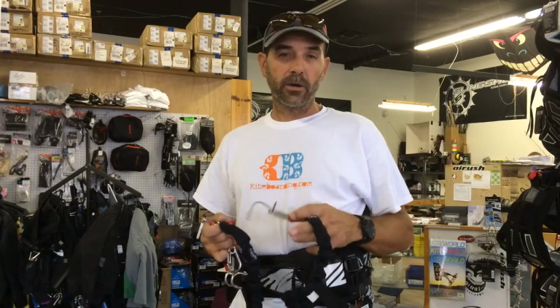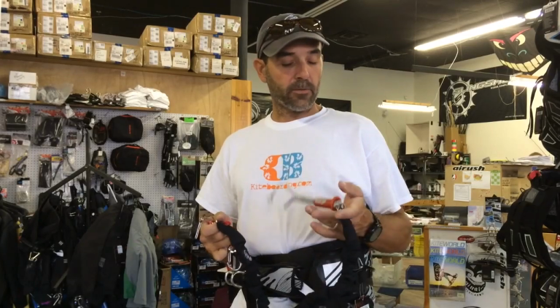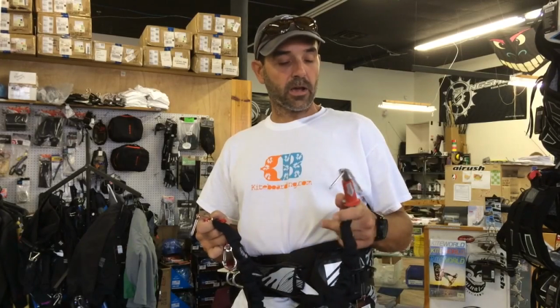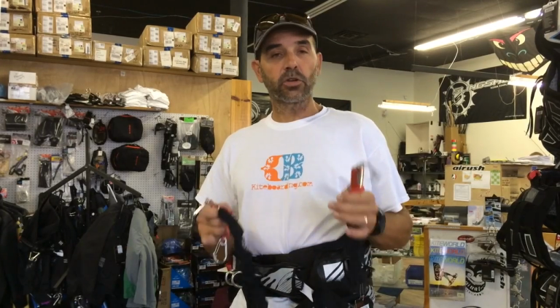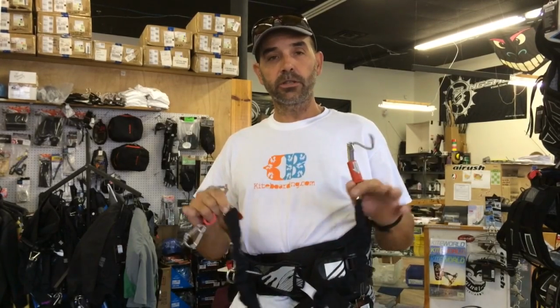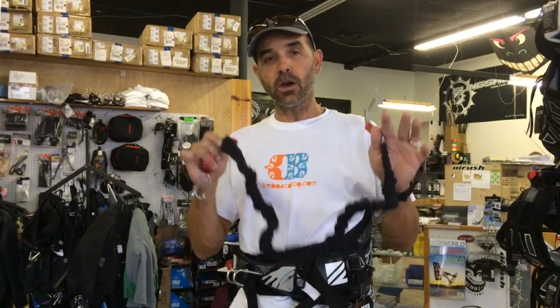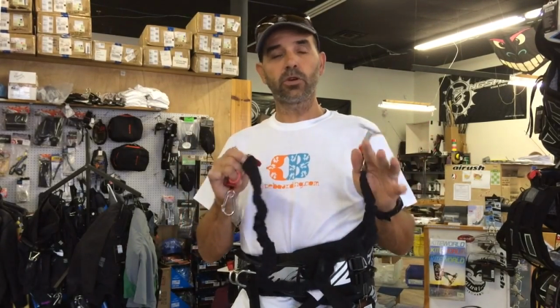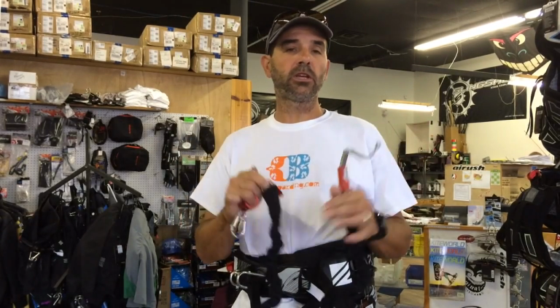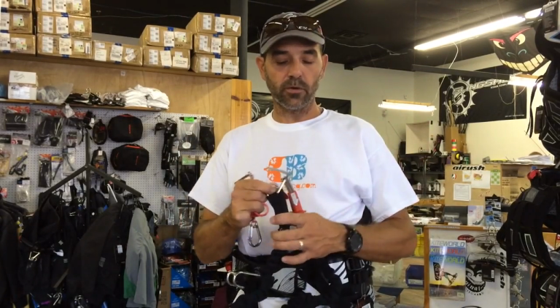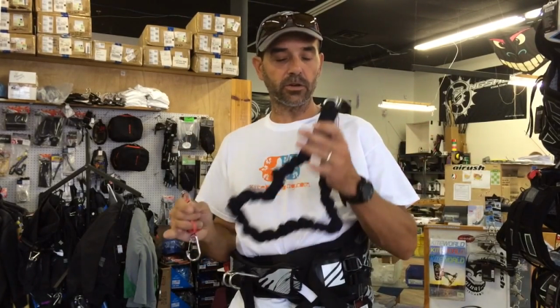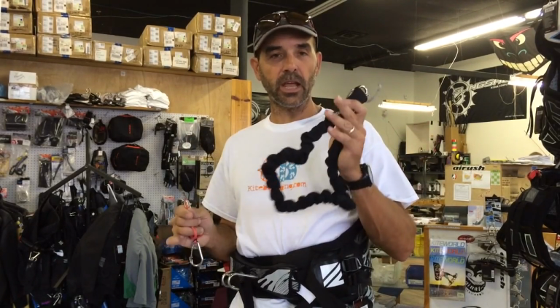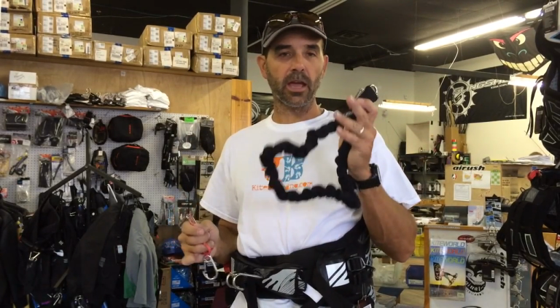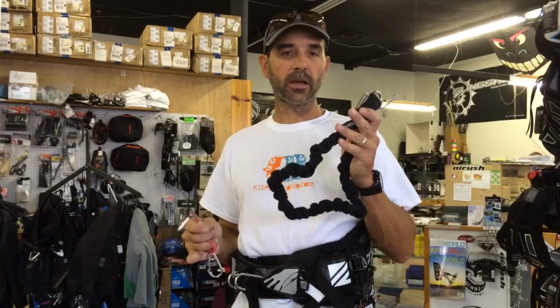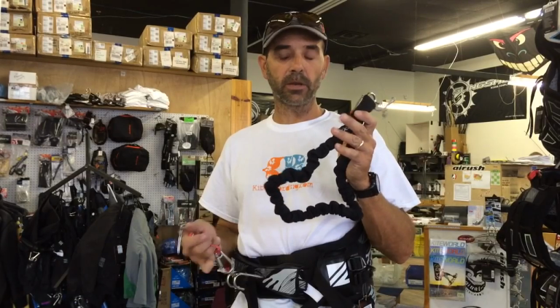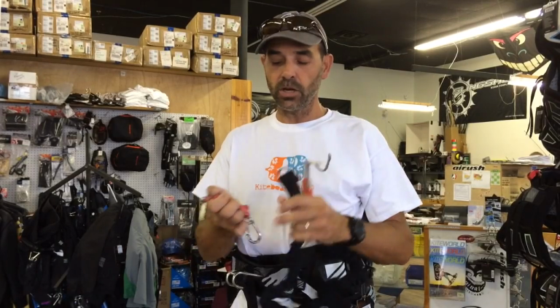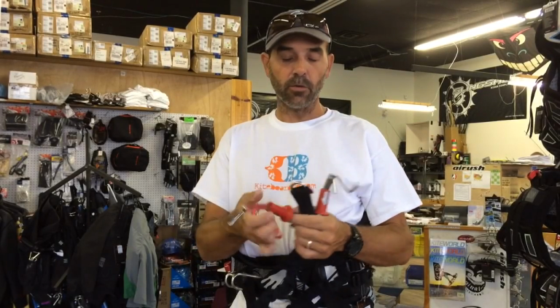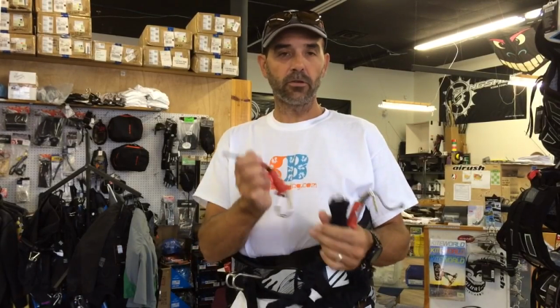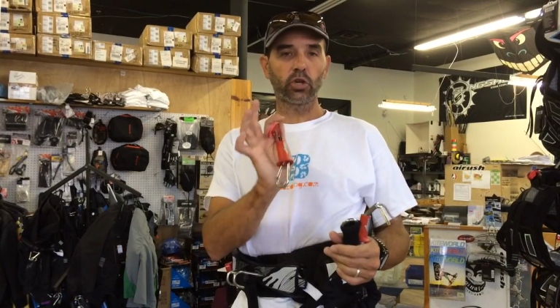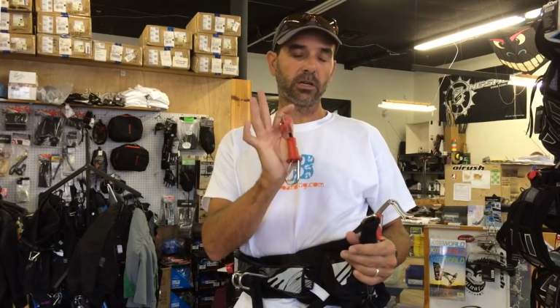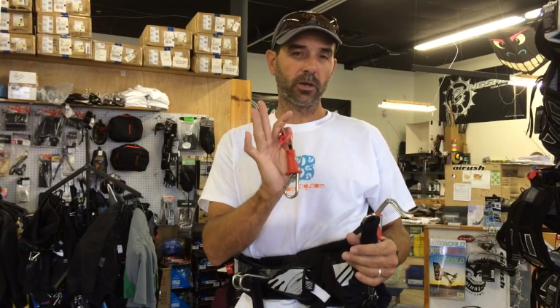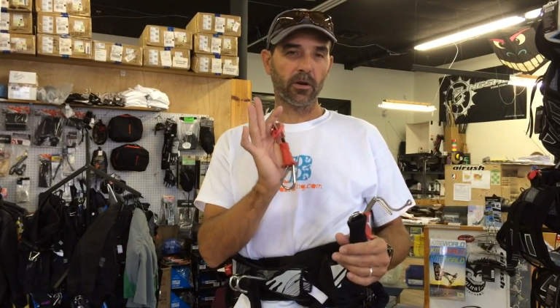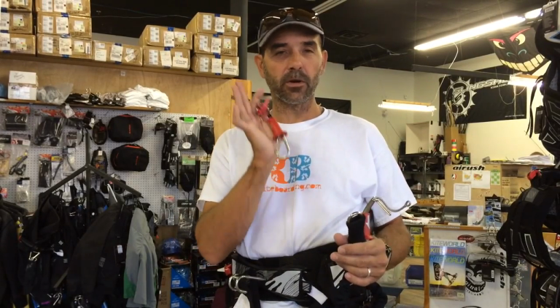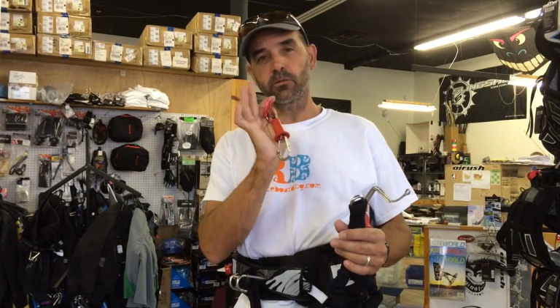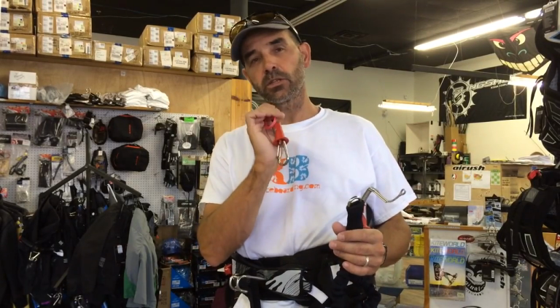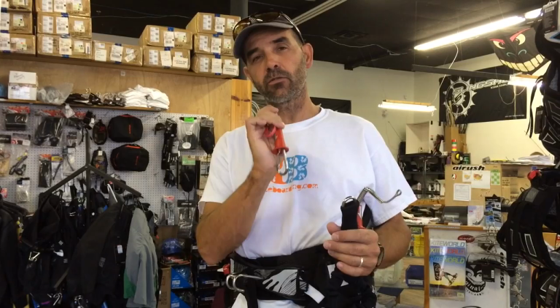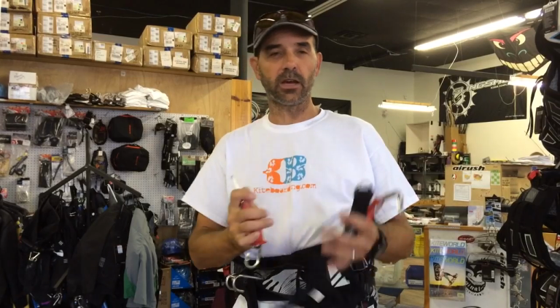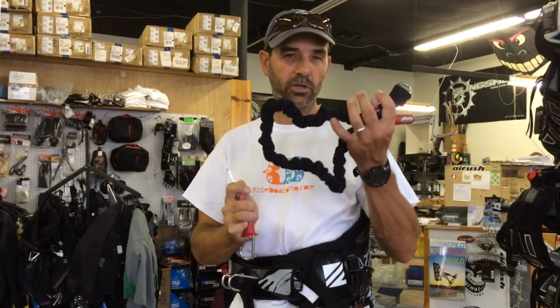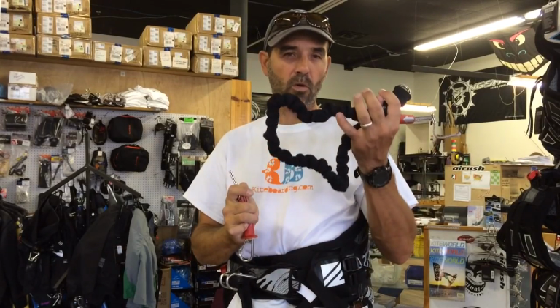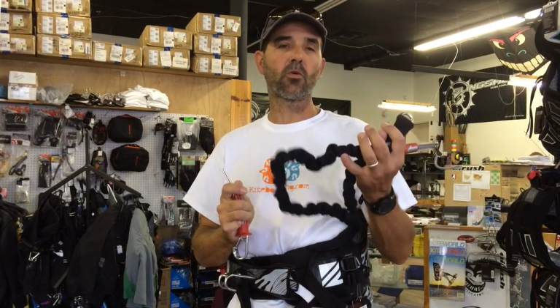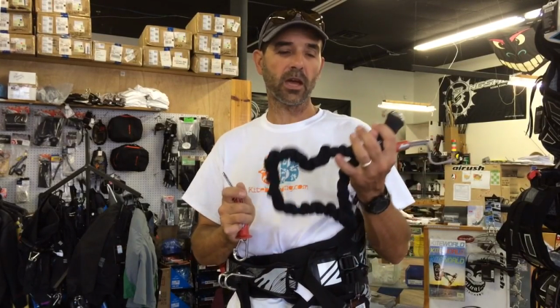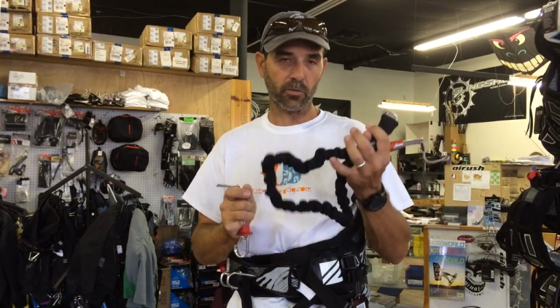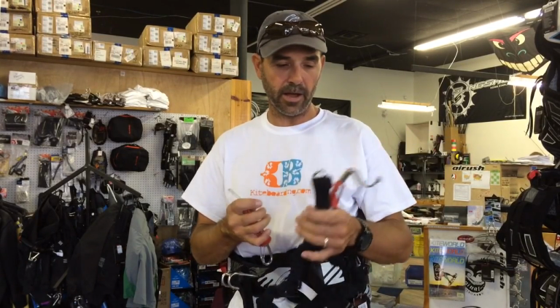I'm Howard here at Kyberna.com. We want to show you the Ozone leashes. We've got their standard handle pass type leash and we've got their new short leash, which is becoming very popular and comes with most of the standard rigs now unless you want to order the extra one.